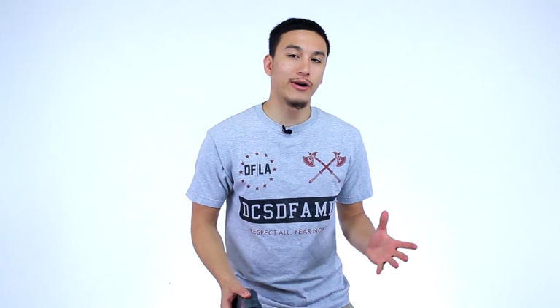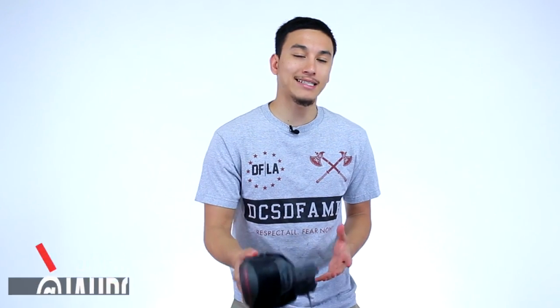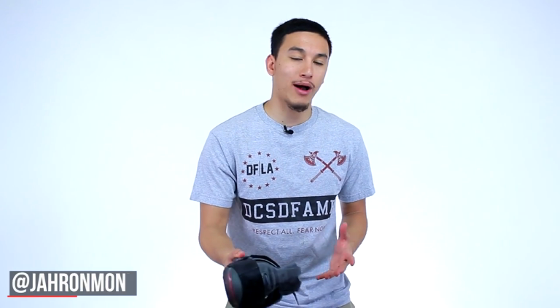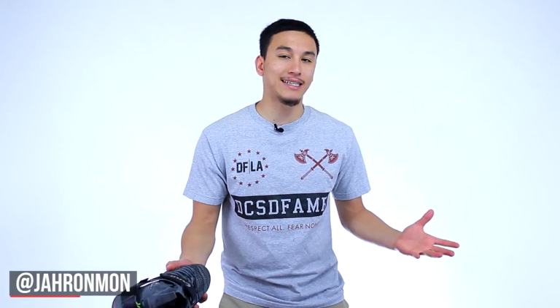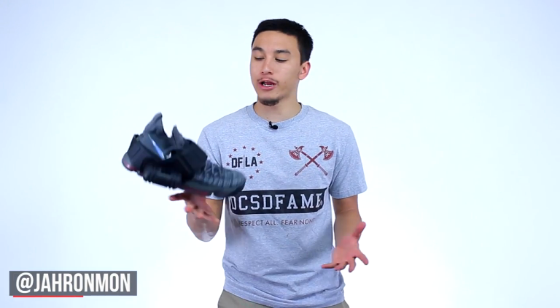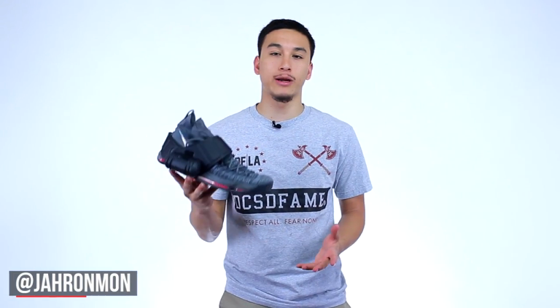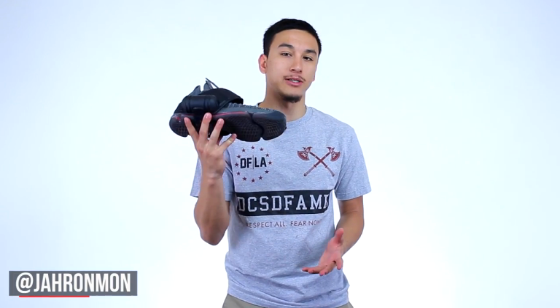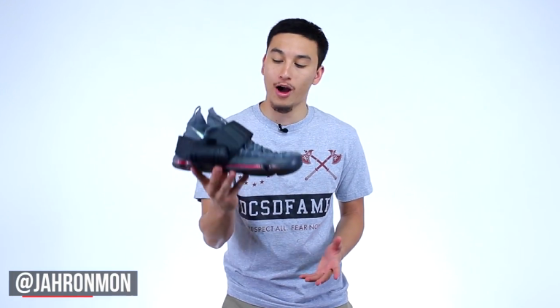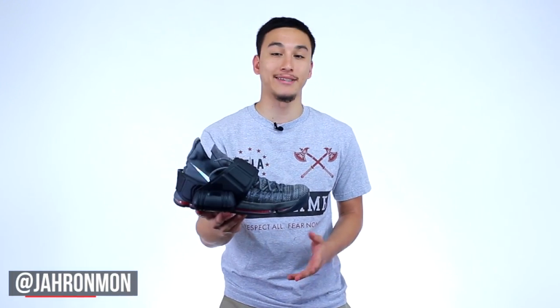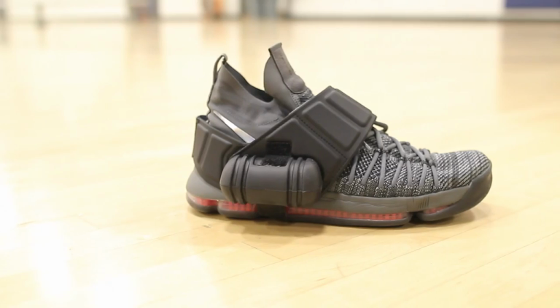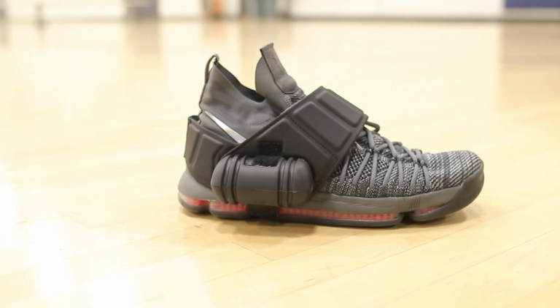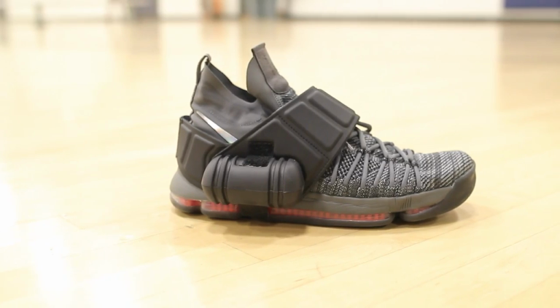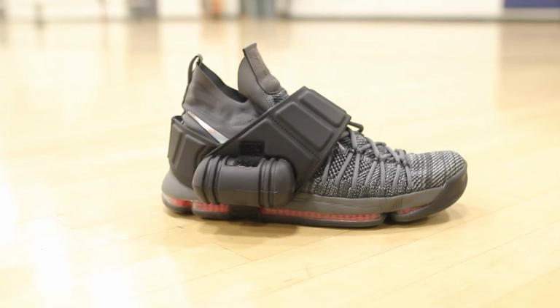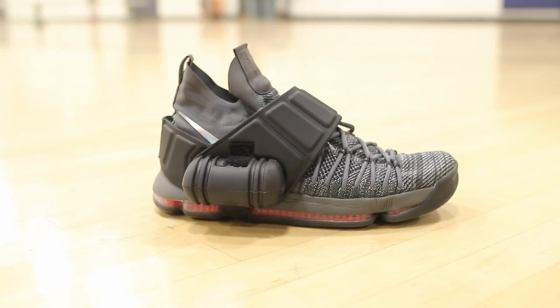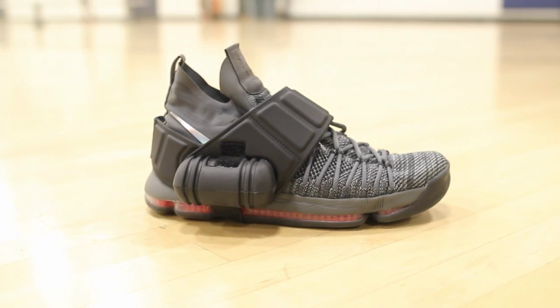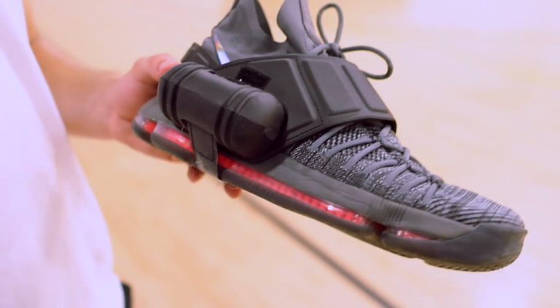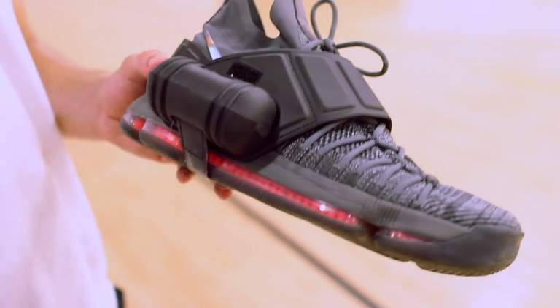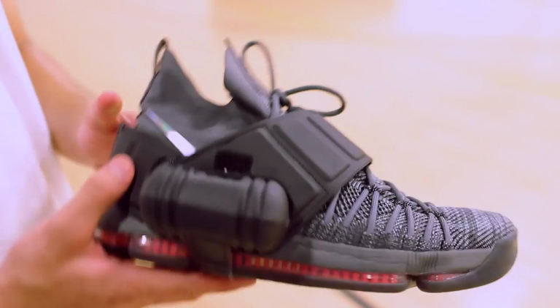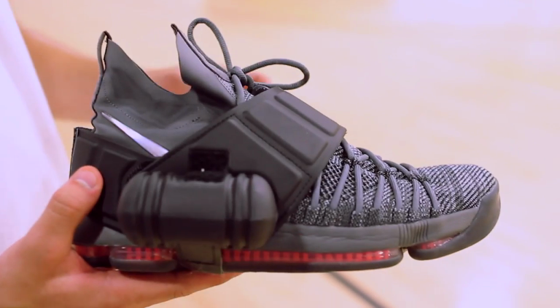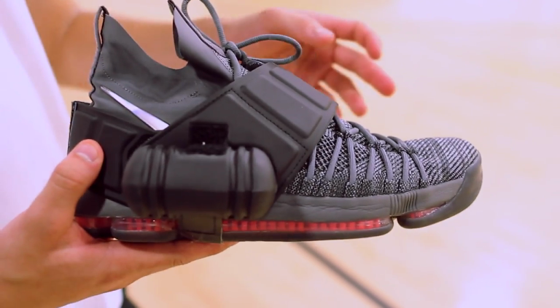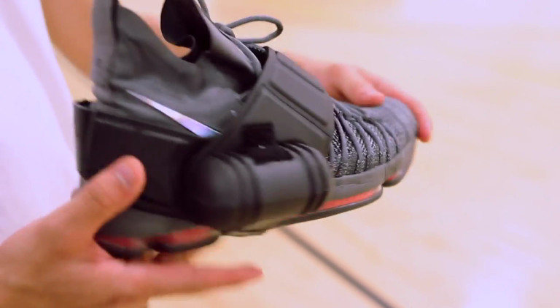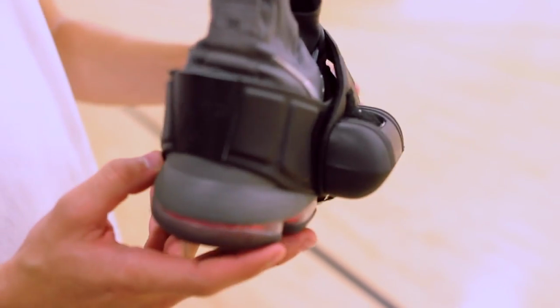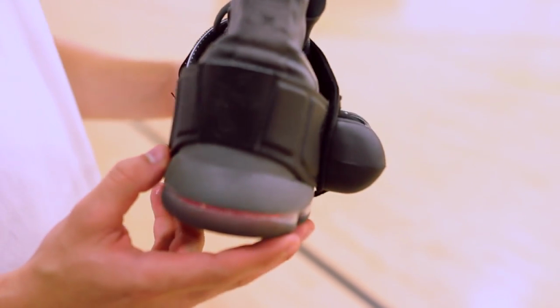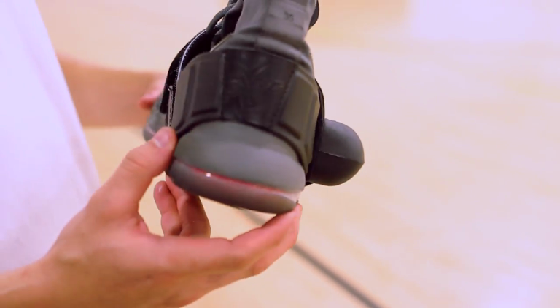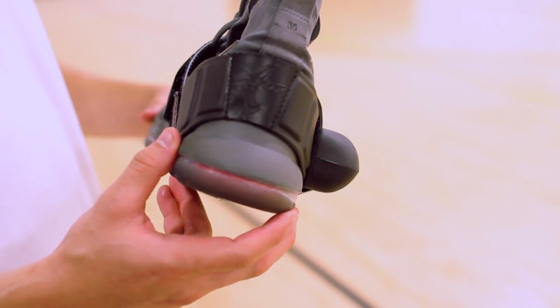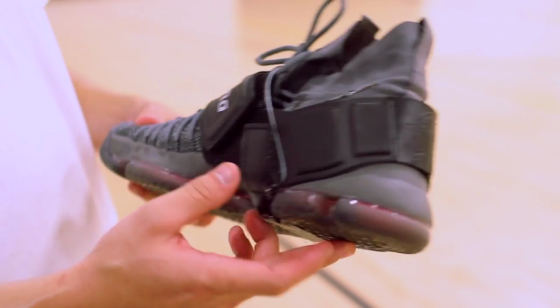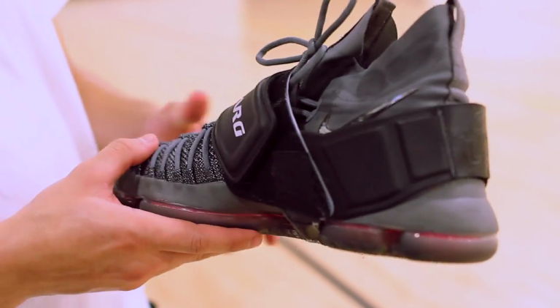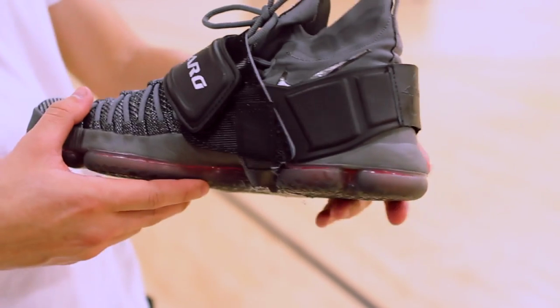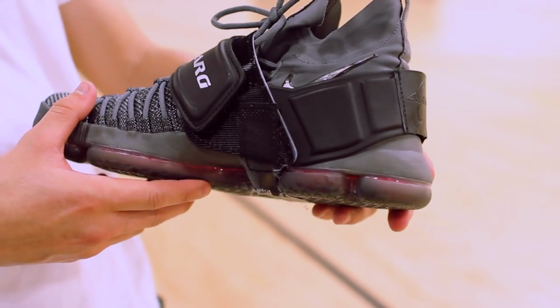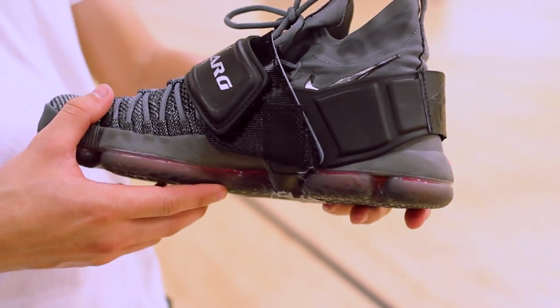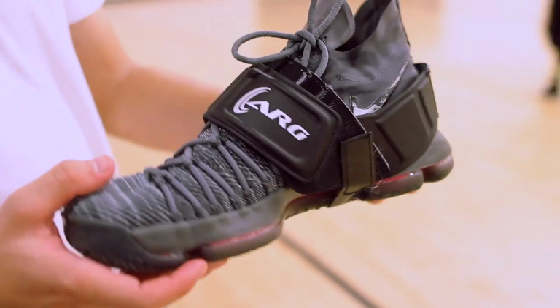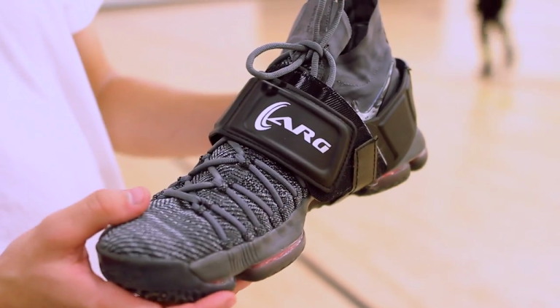What's going on guys? It's Jaren, and today we're going to be doing a performance review on this. This is the Armor One Ankle Roll Guard. I can safely say that this roll guard is an extremely usable piece of gear and it's a solid alternative to traditional ankle braces.